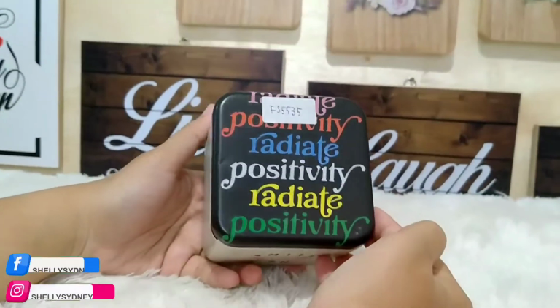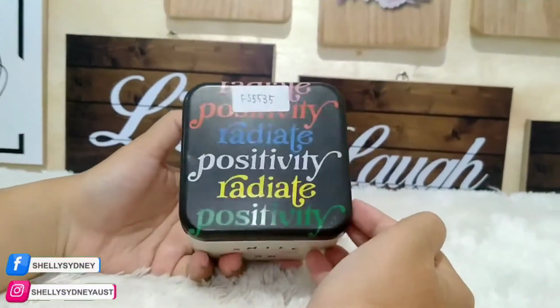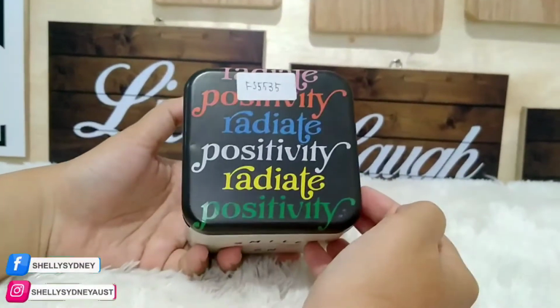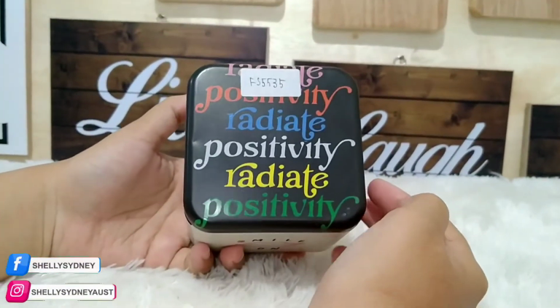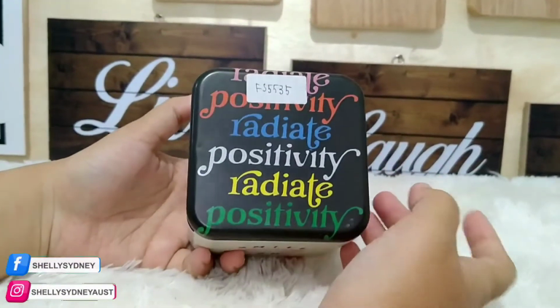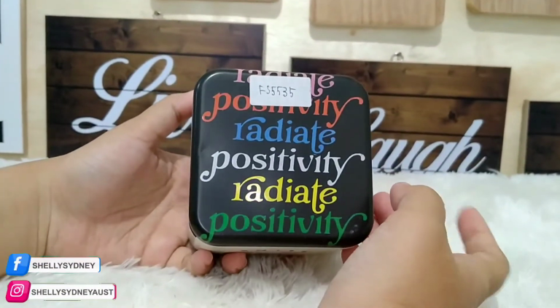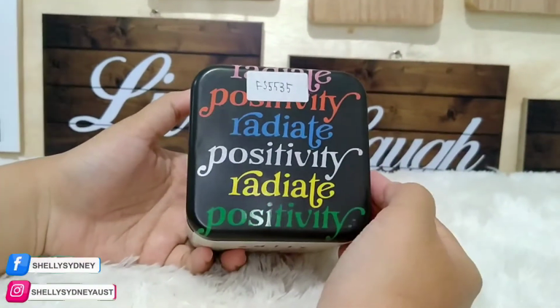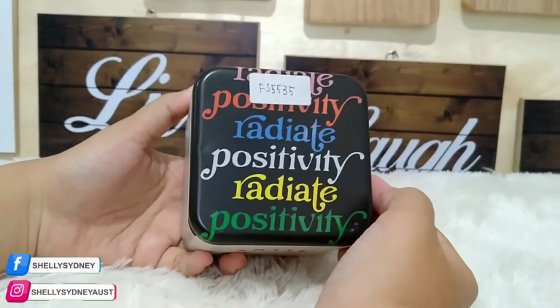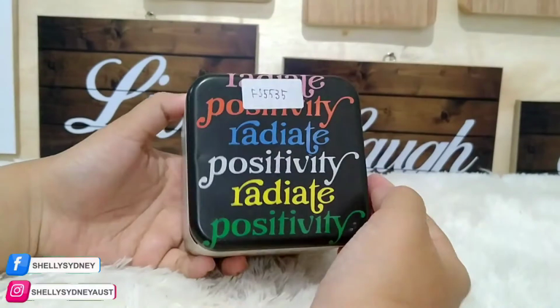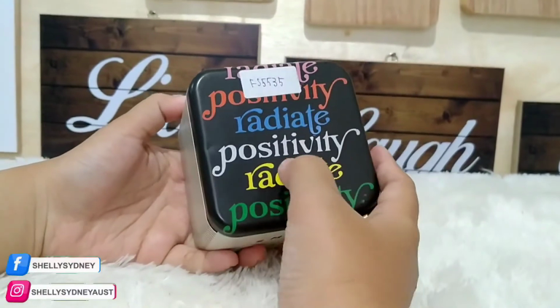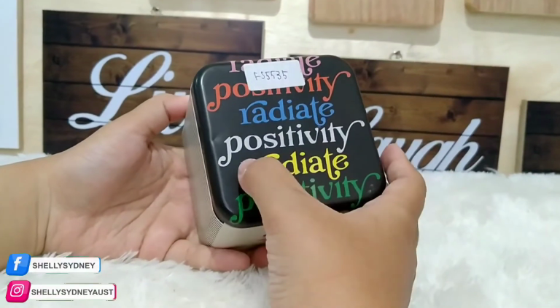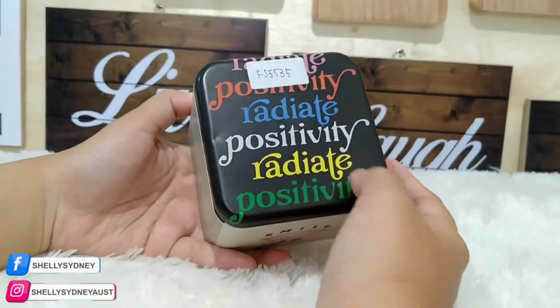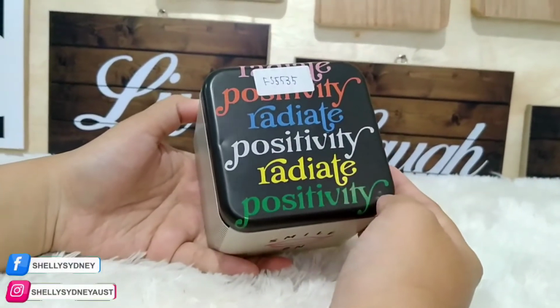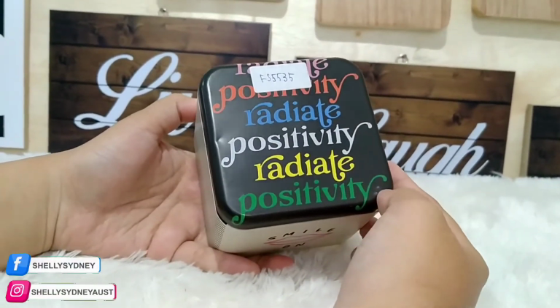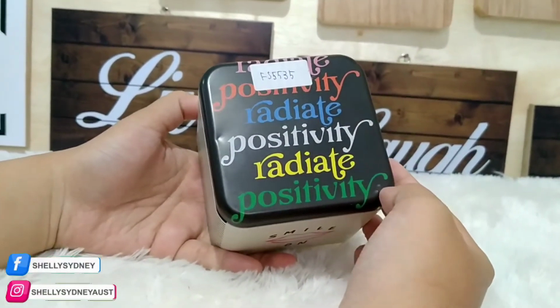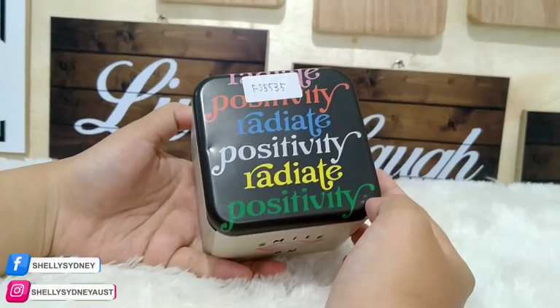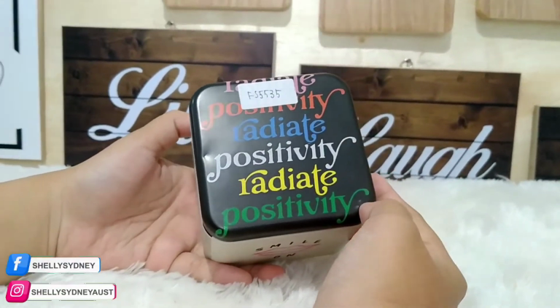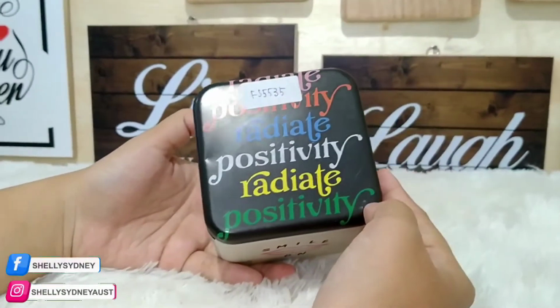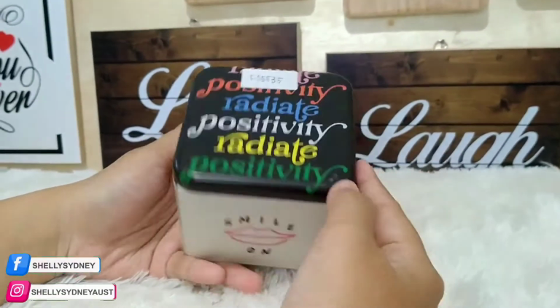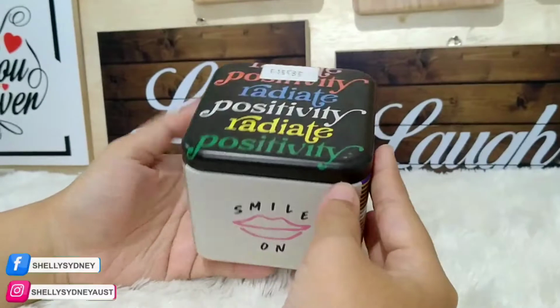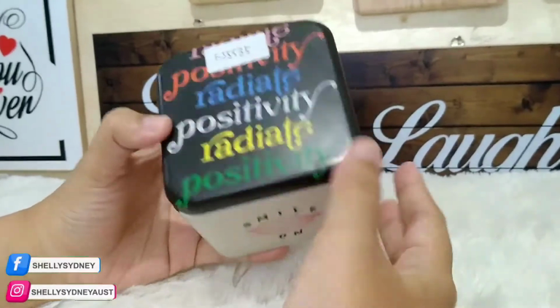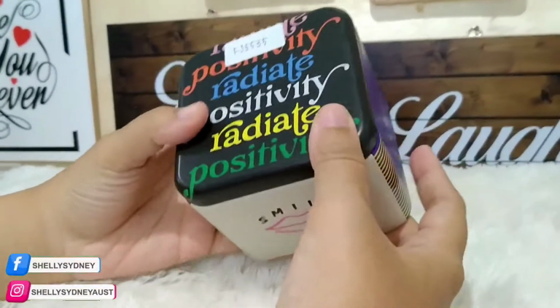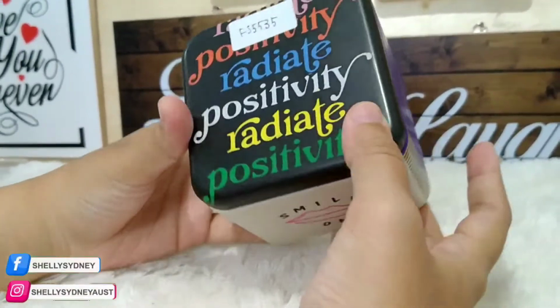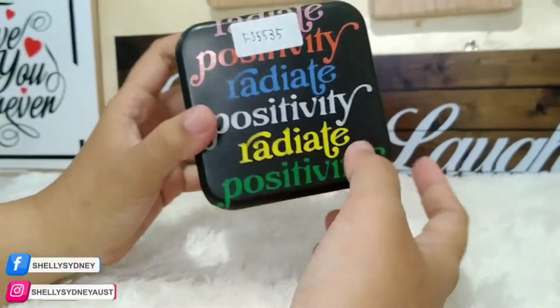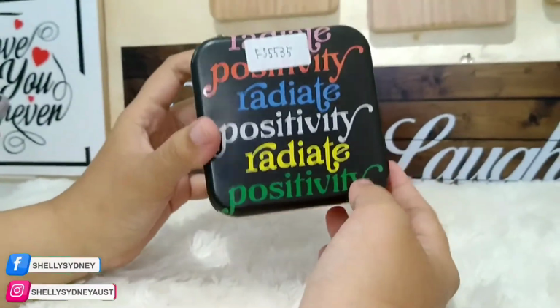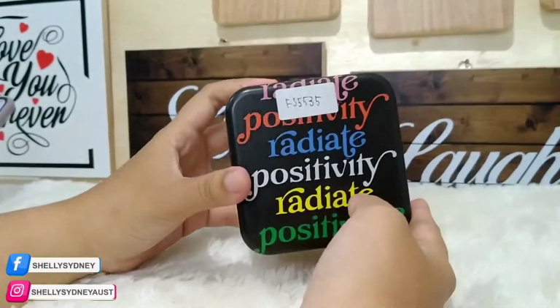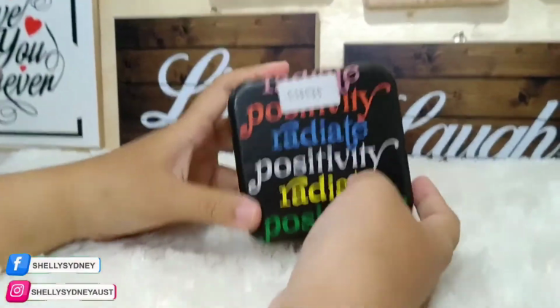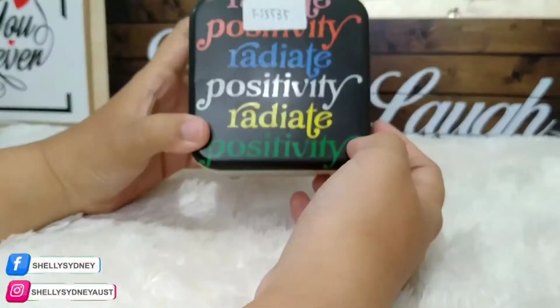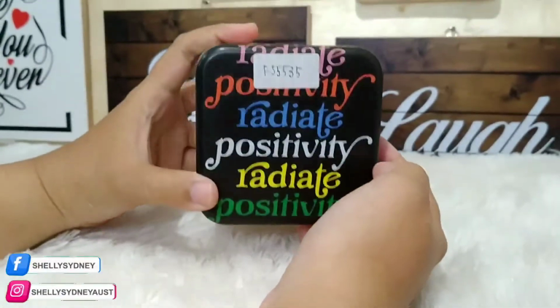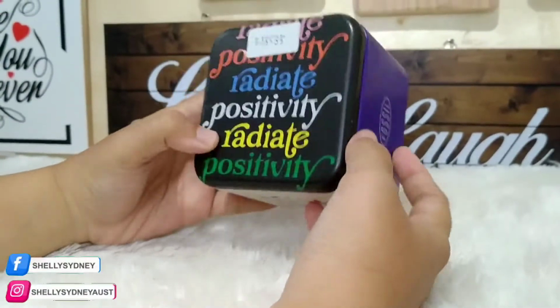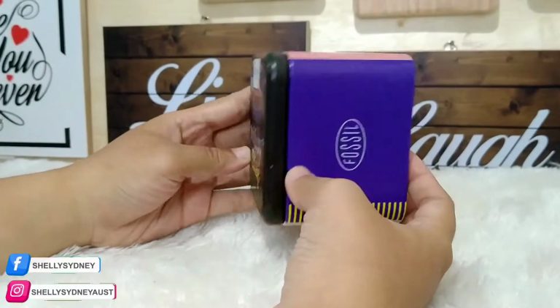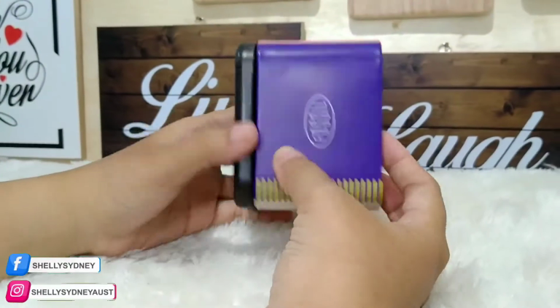Kali ini aku mereview untuk jamnya dari Fossil. Ini tuh kodenya FS5535. Ini menggunakan tinbox ya, seperti ini tinboxnya.